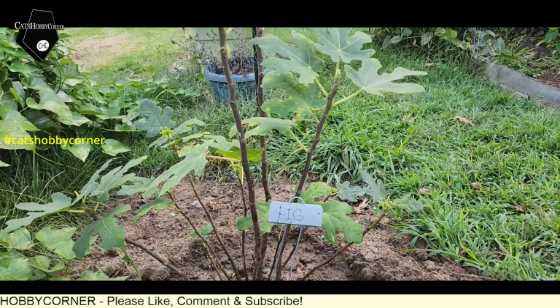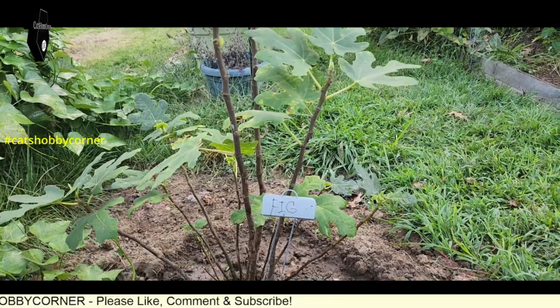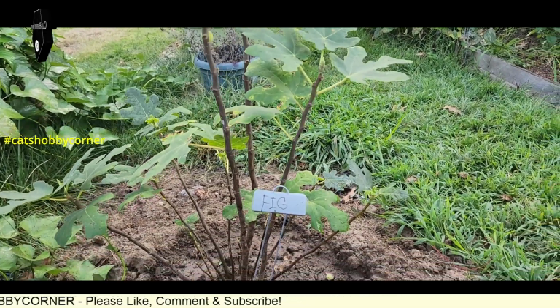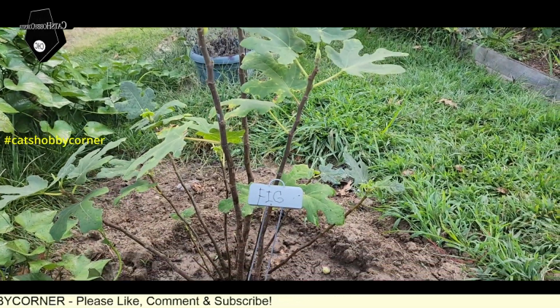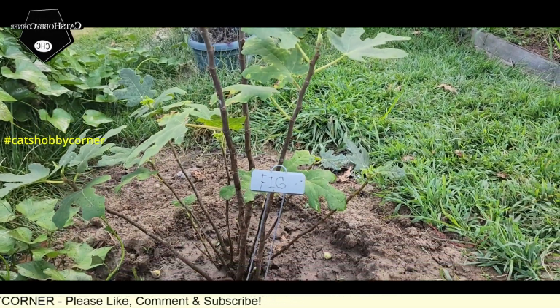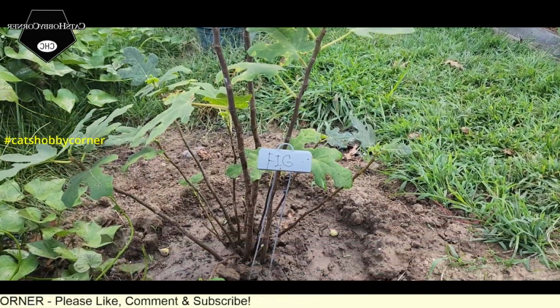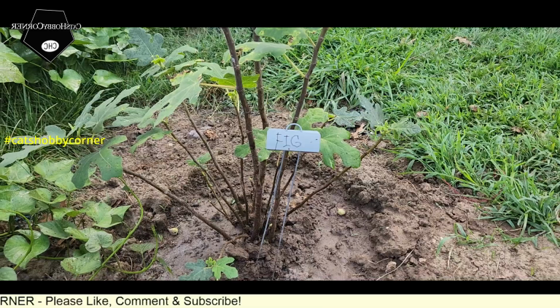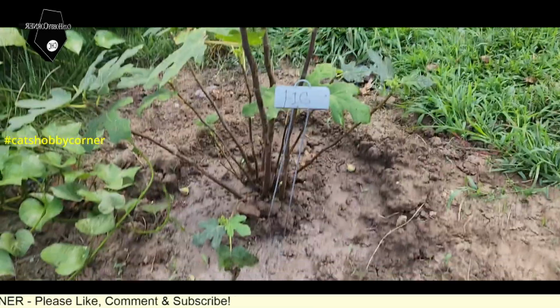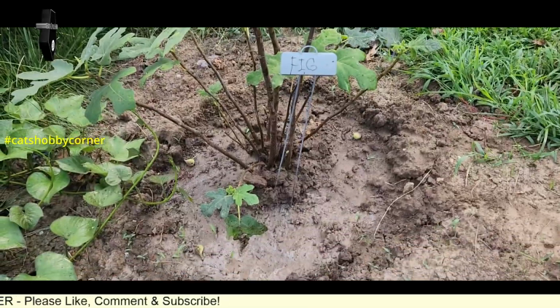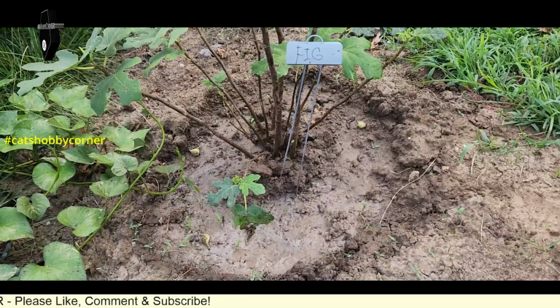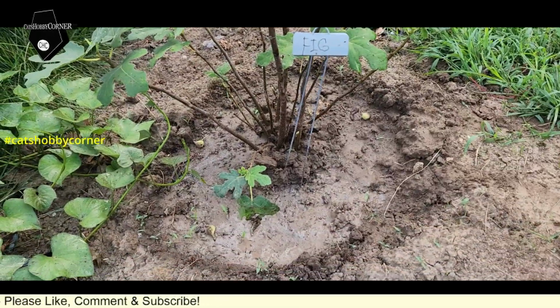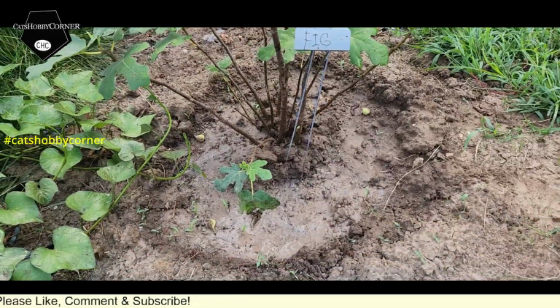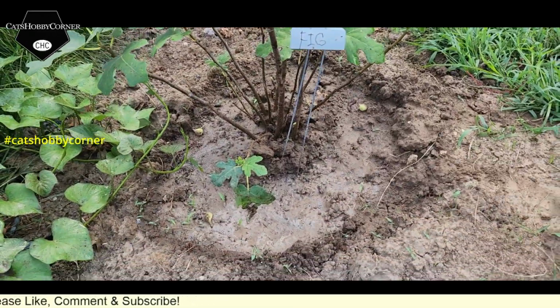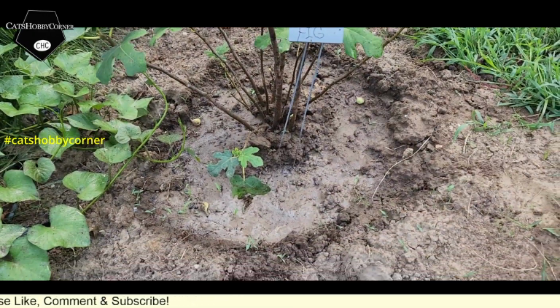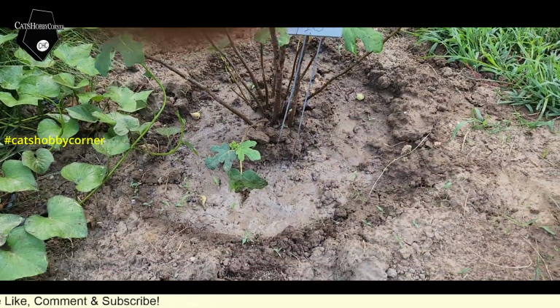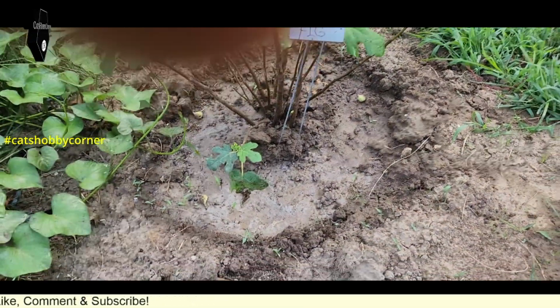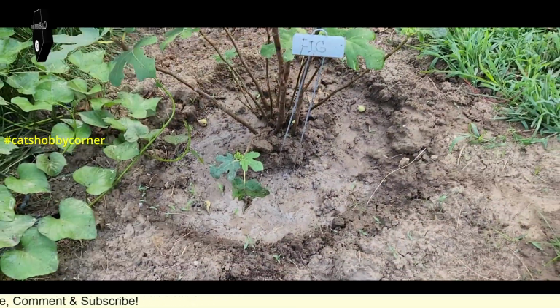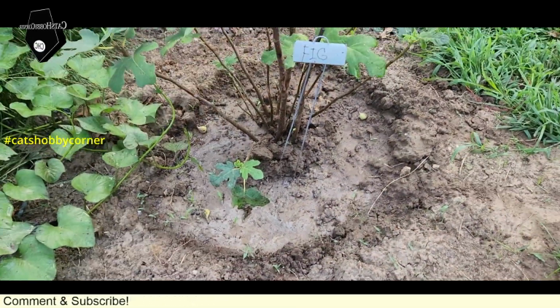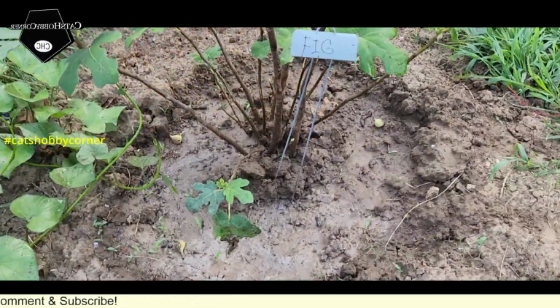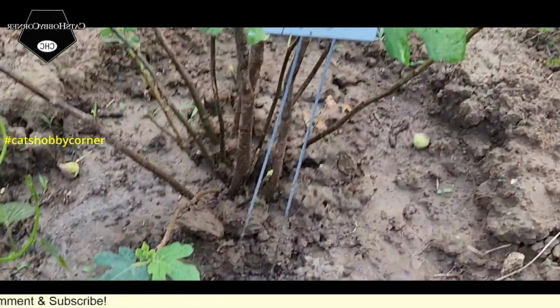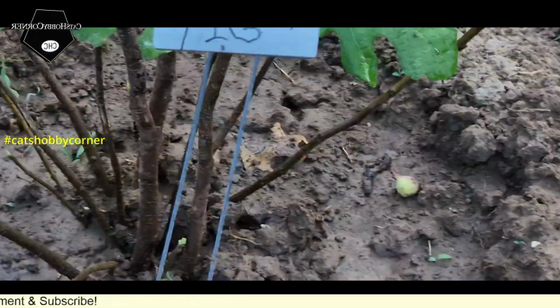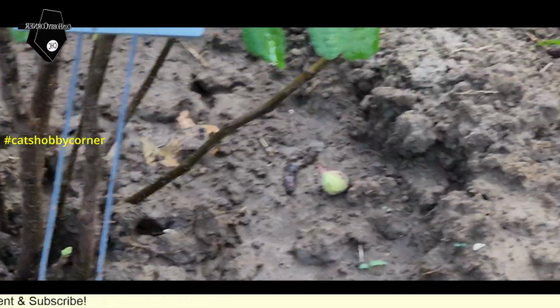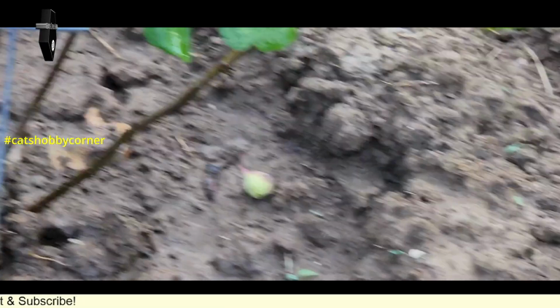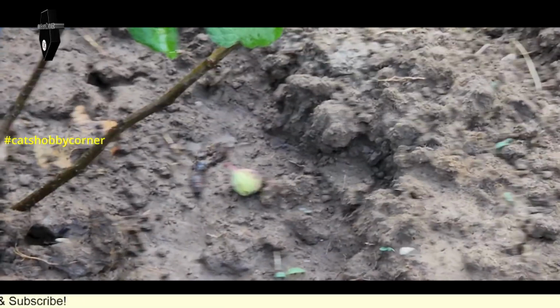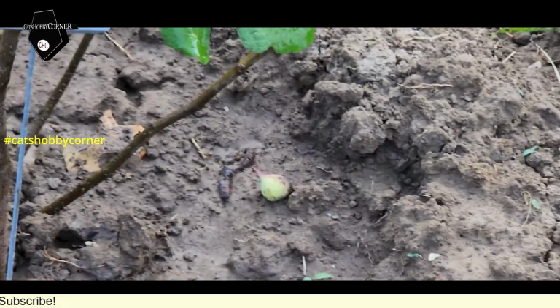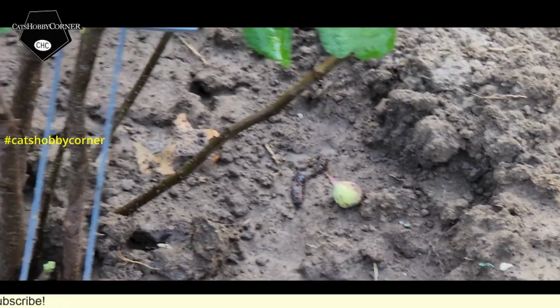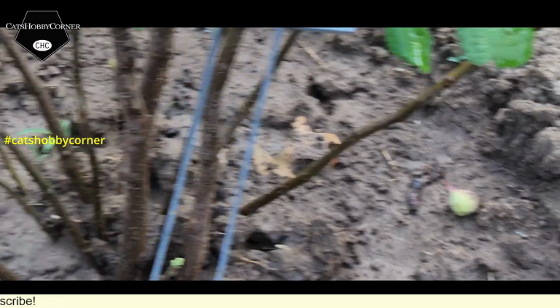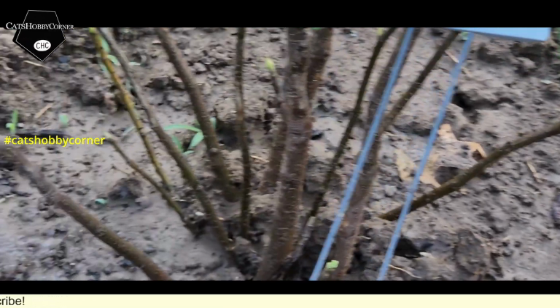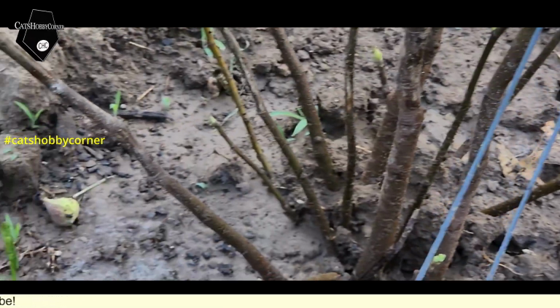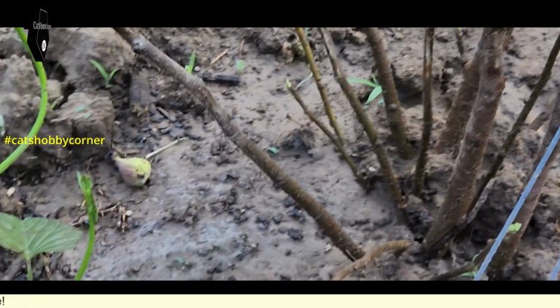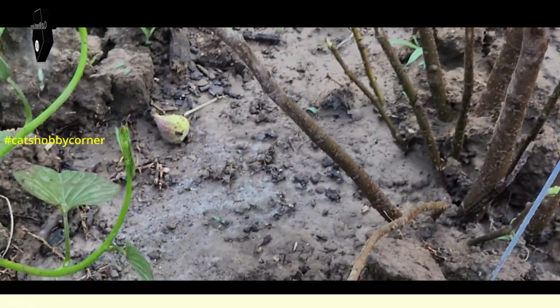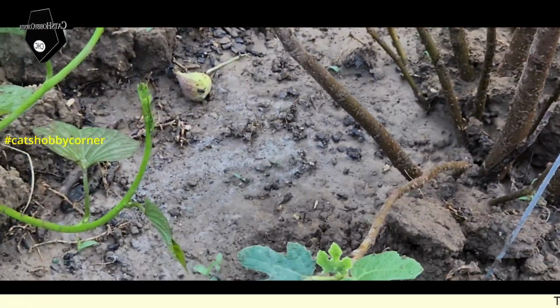The bad thing is, as y'all can see, a few of the figs fell off the tree. I see a fig there, a fig there.